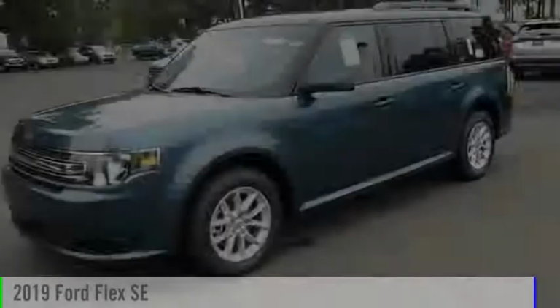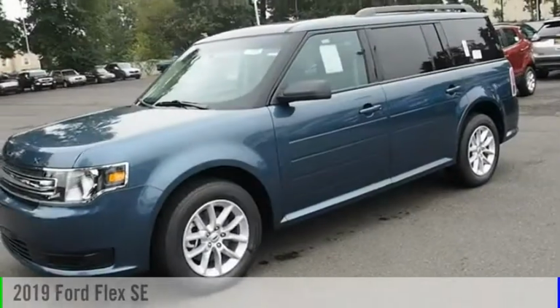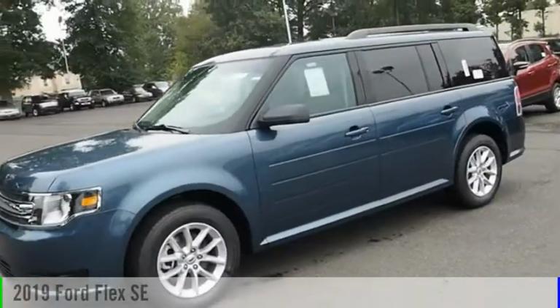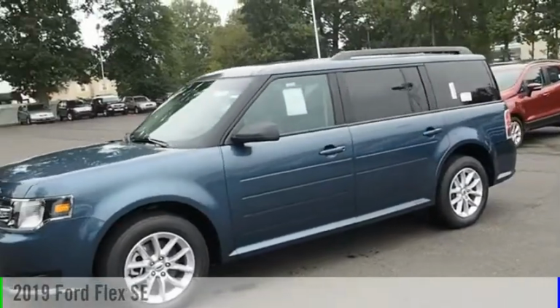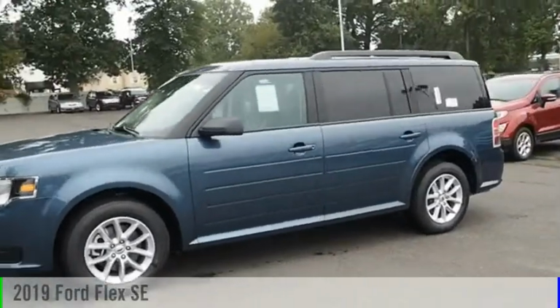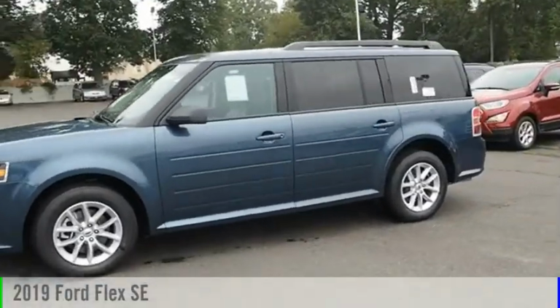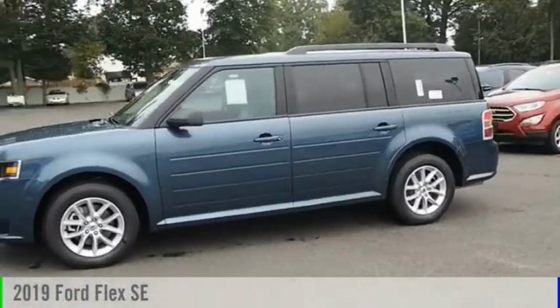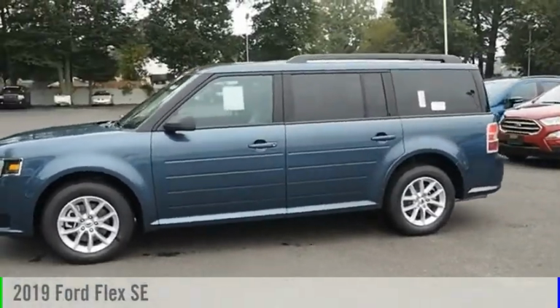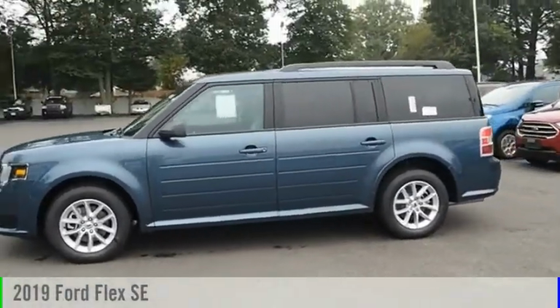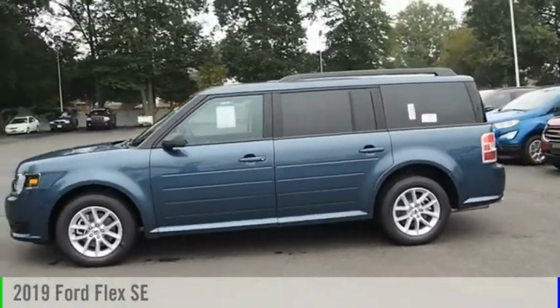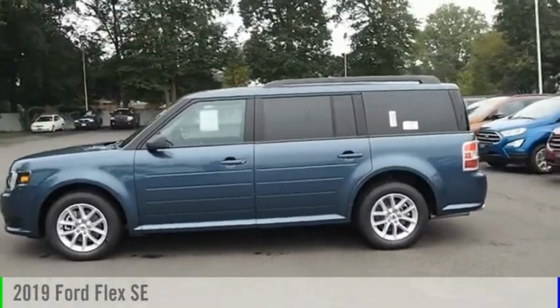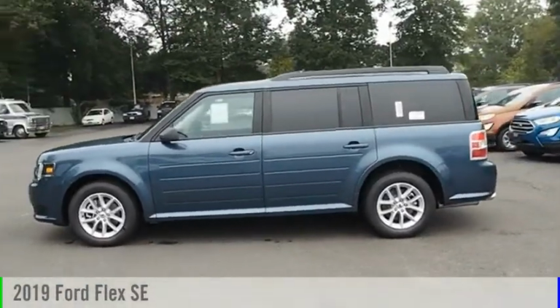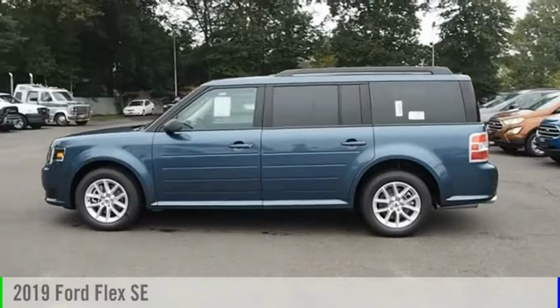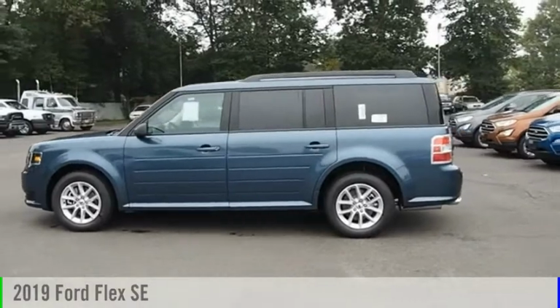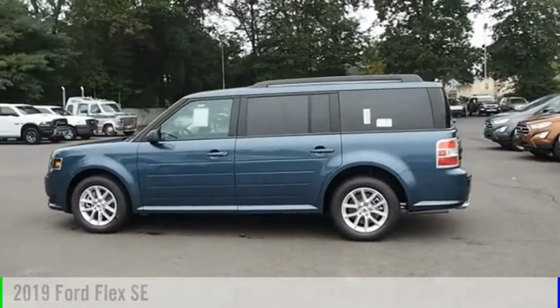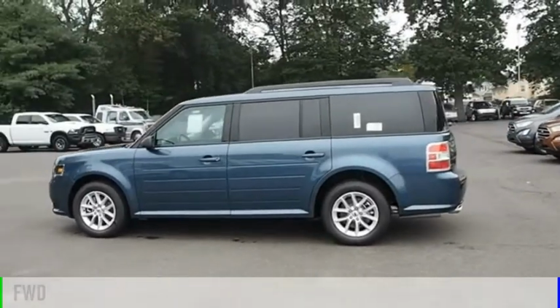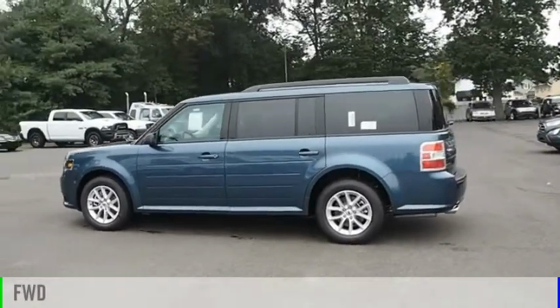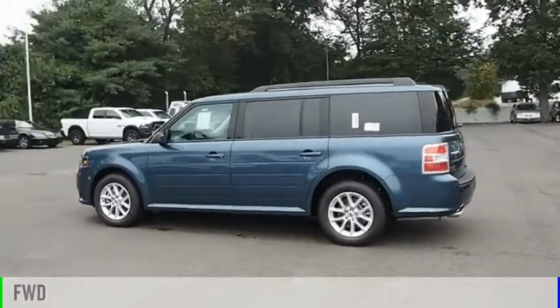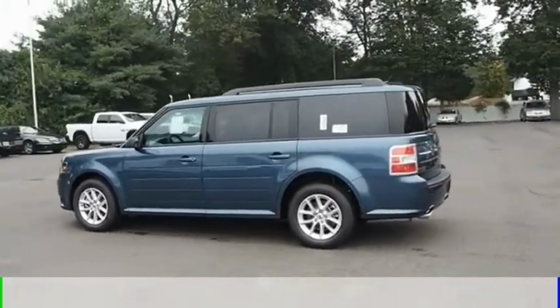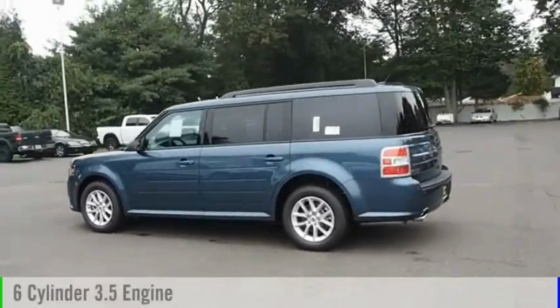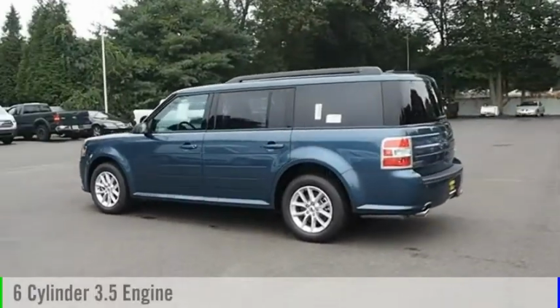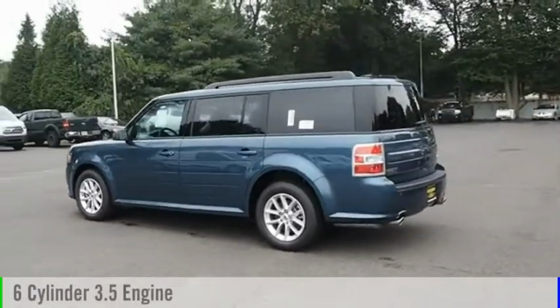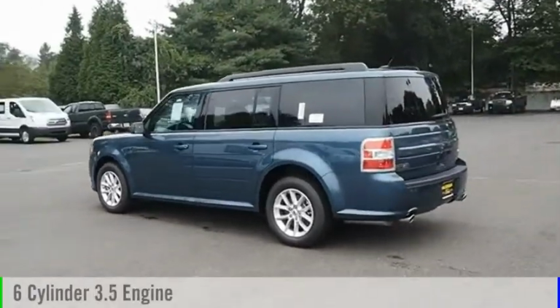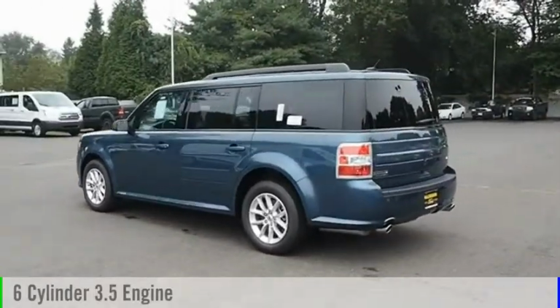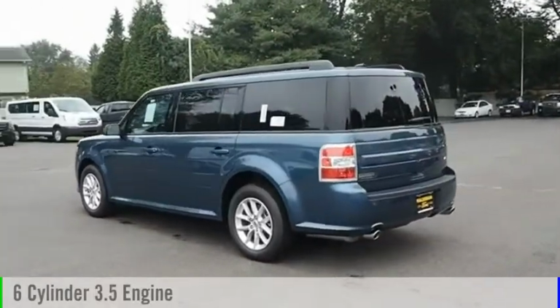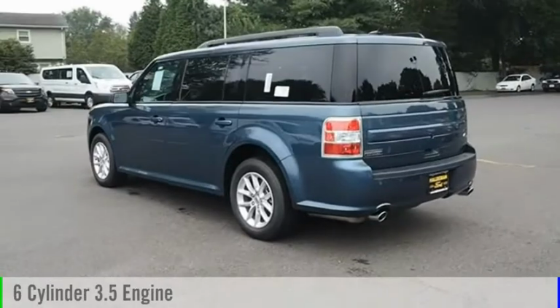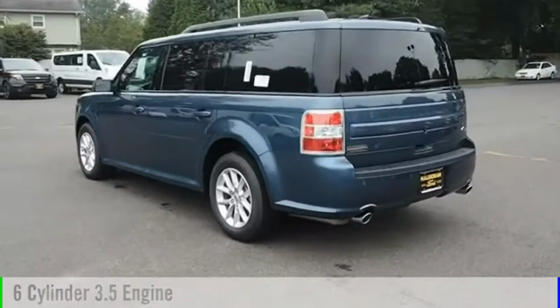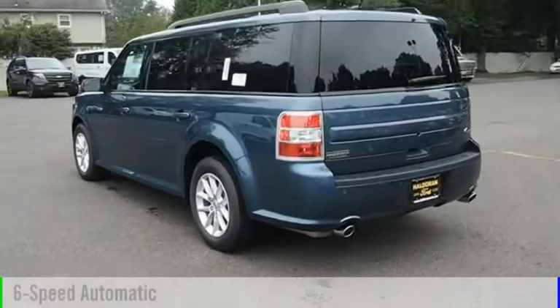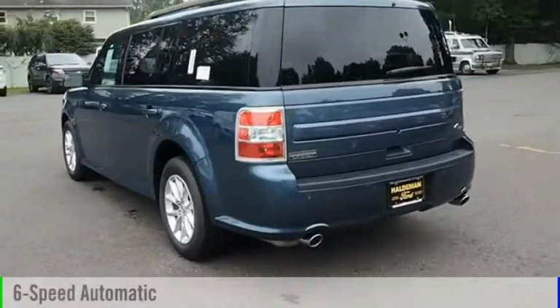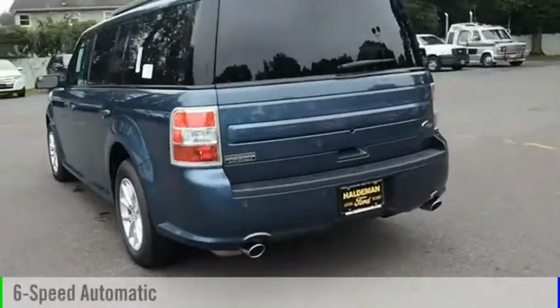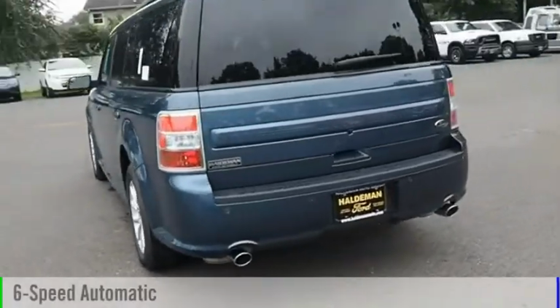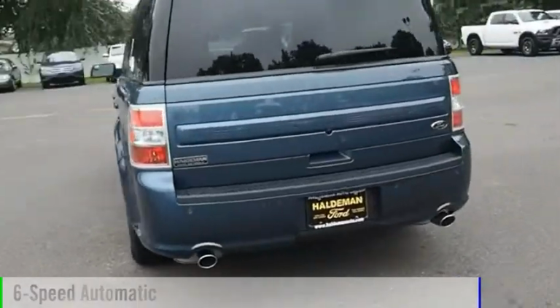Make a great choice today with the 2019 Flex. This vehicle is powered by a front-wheel drive, six-cylinder, 3.5-liter engine, and comes with a six-speed automatic transmission.